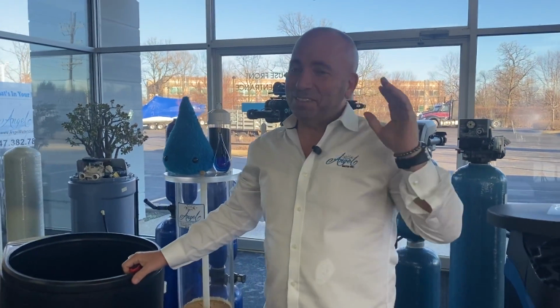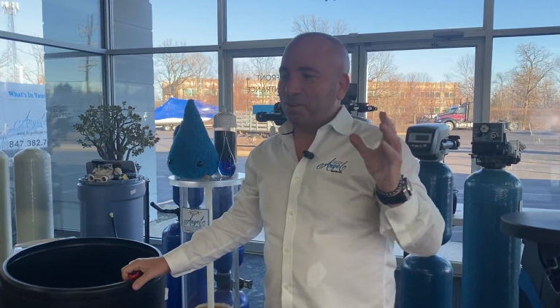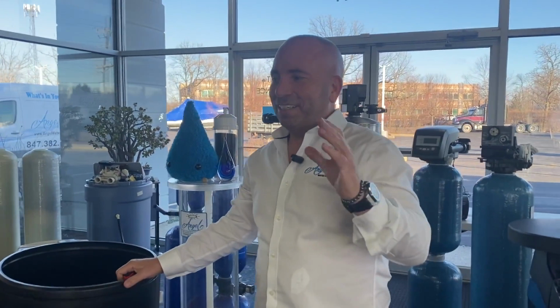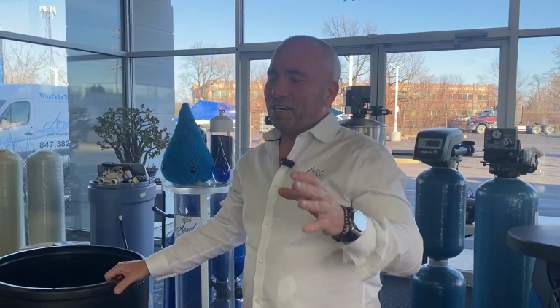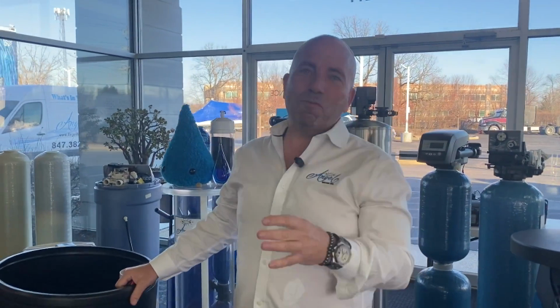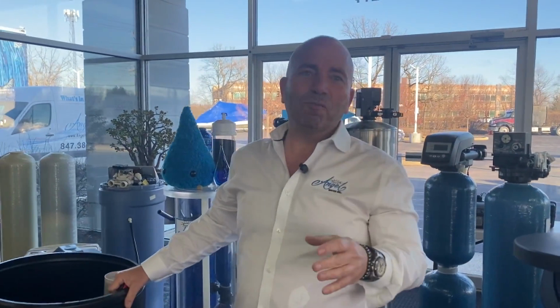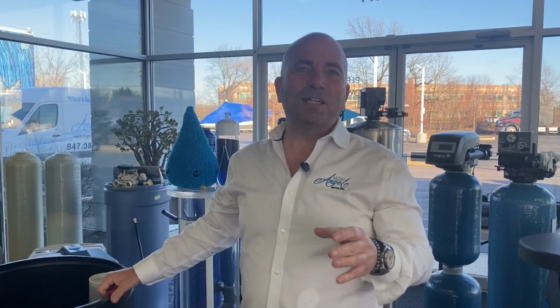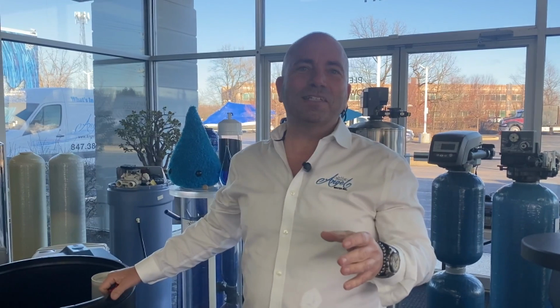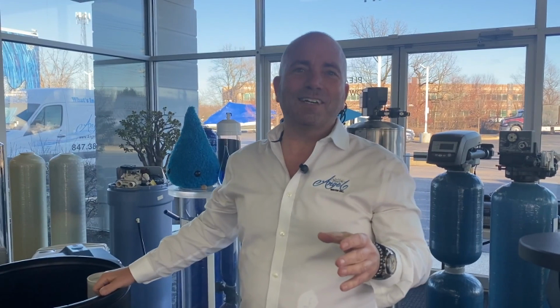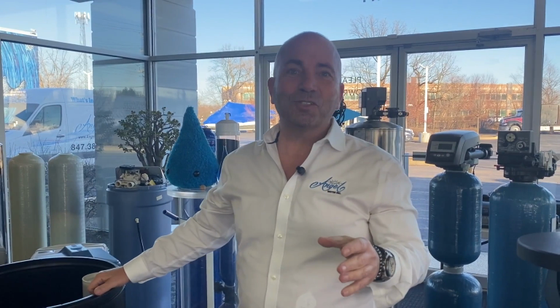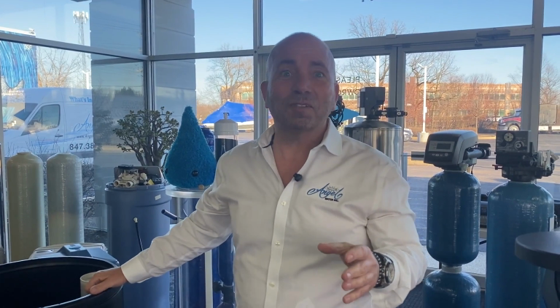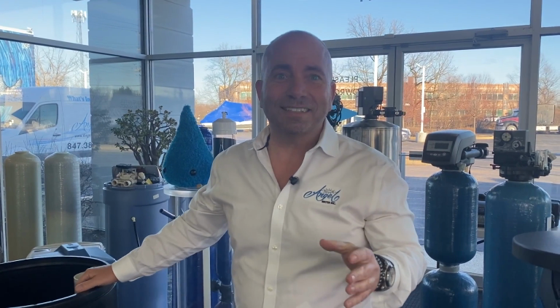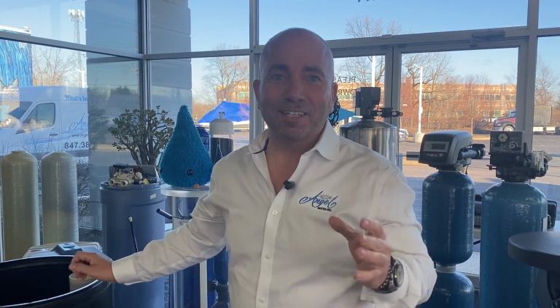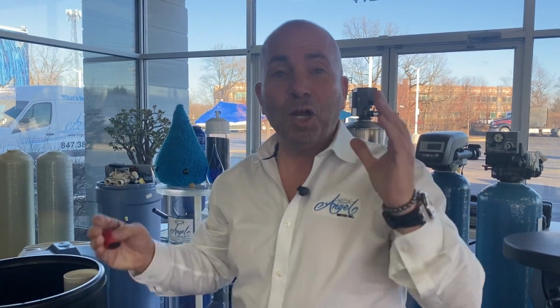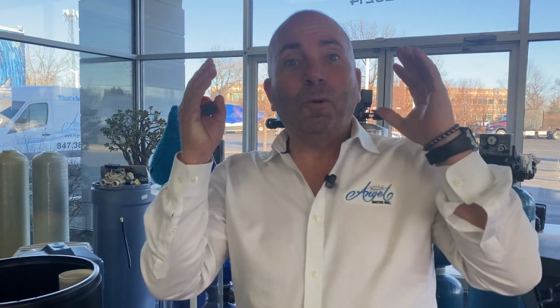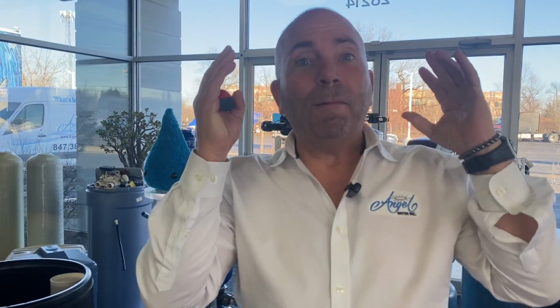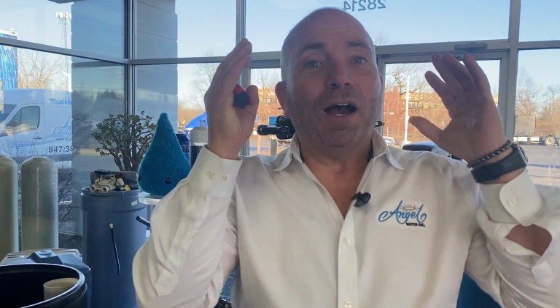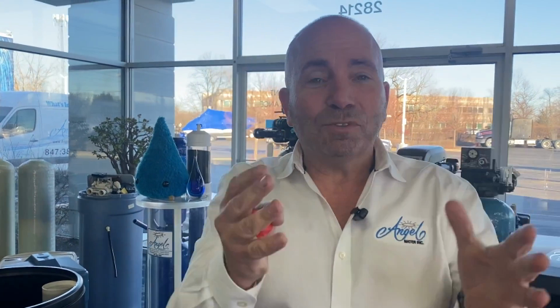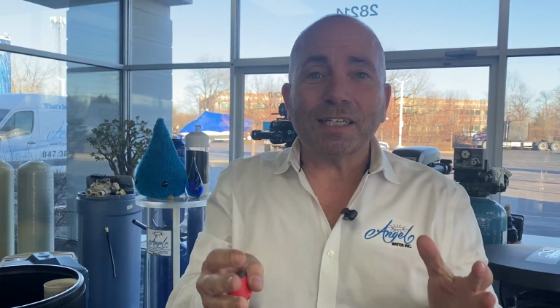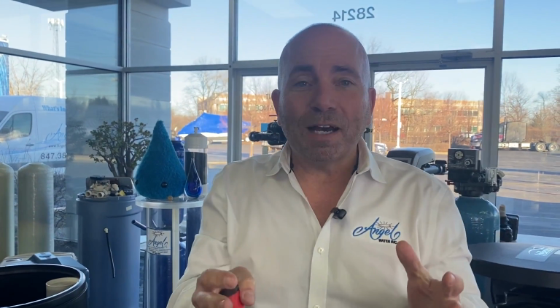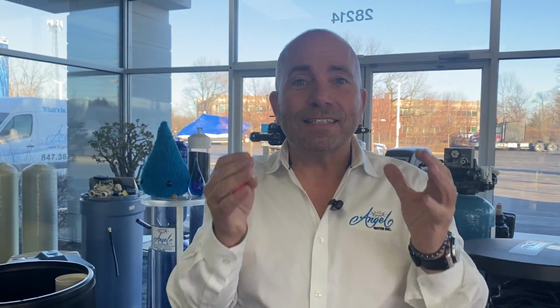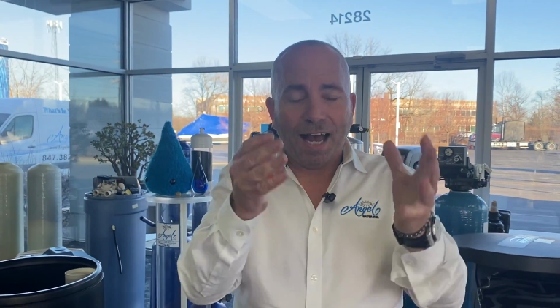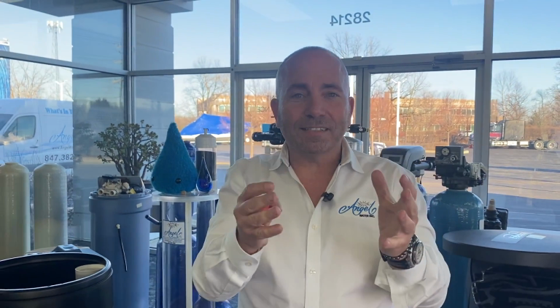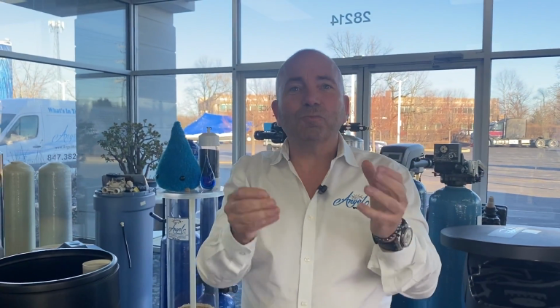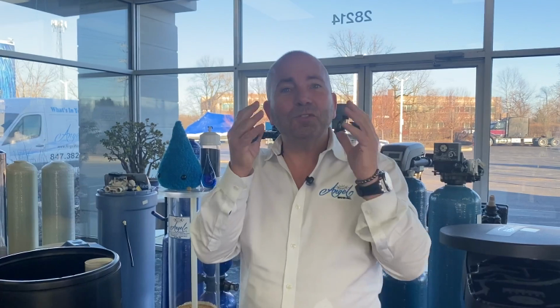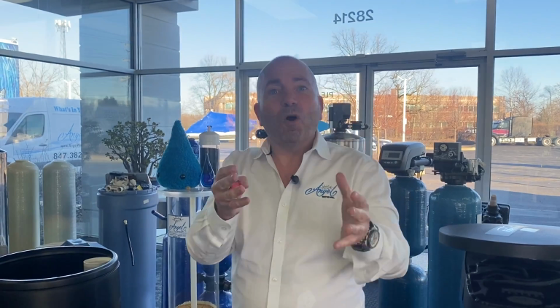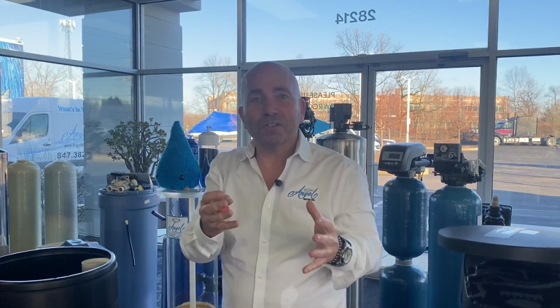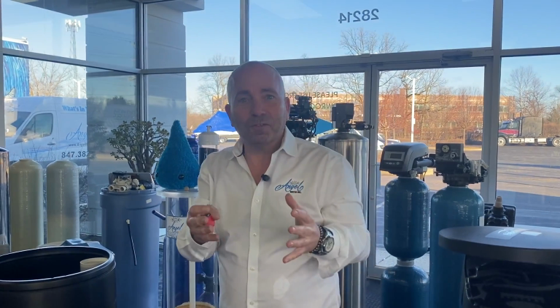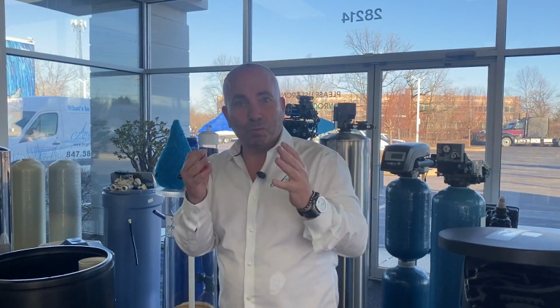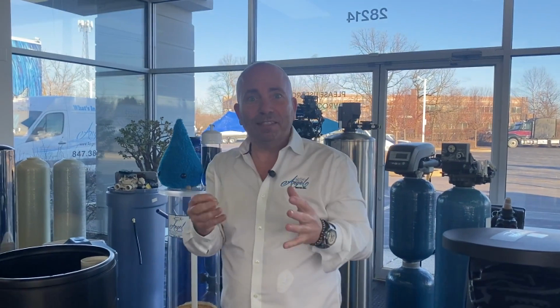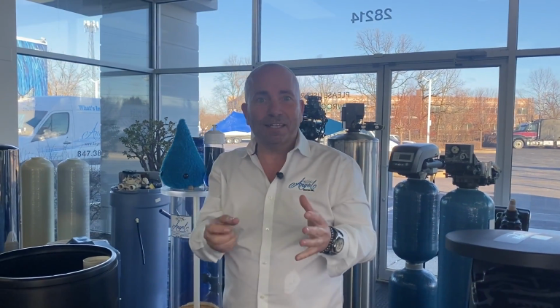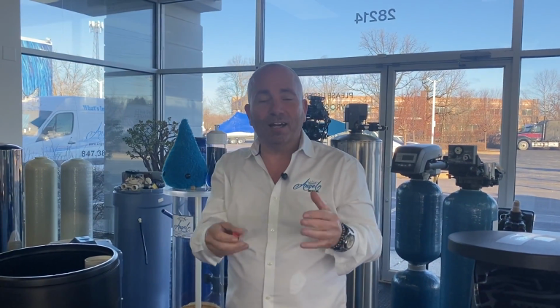So what am I doing inside of a salt tank today? Well, I'm talking about toxins. What do water softeners really take out?